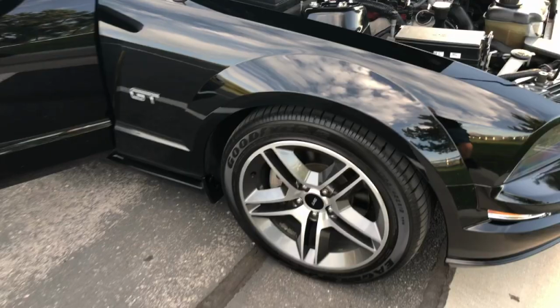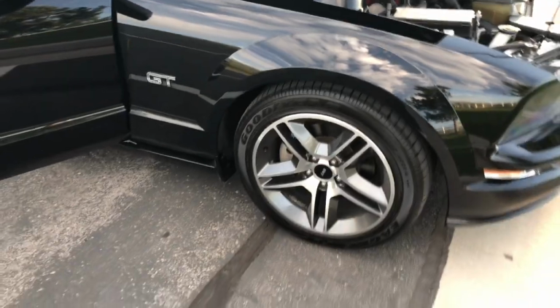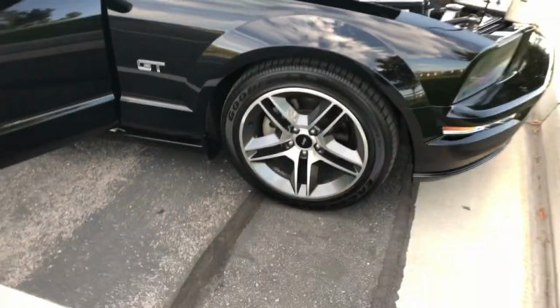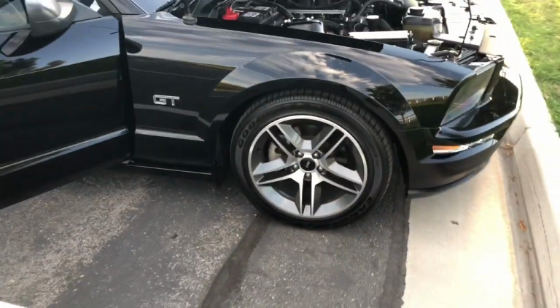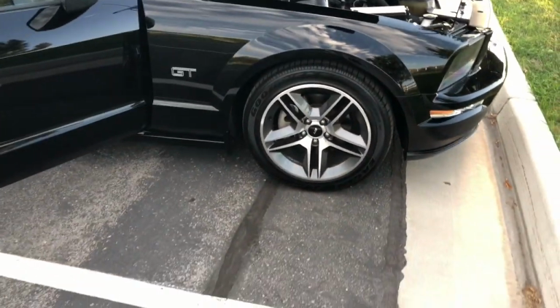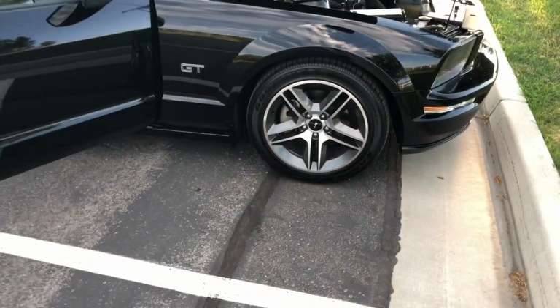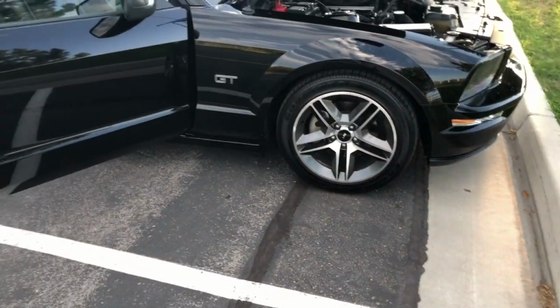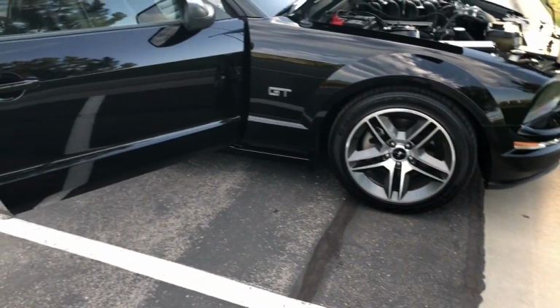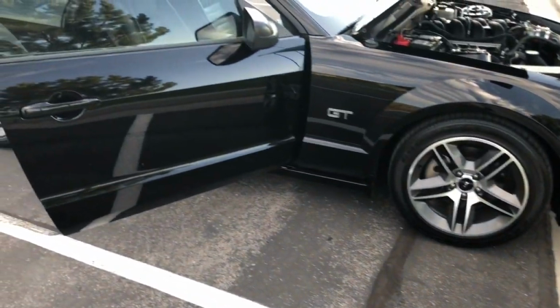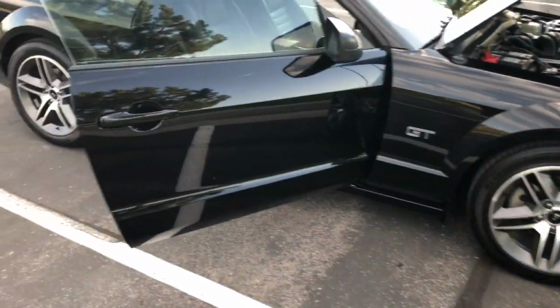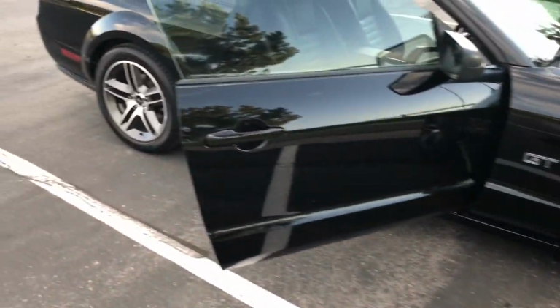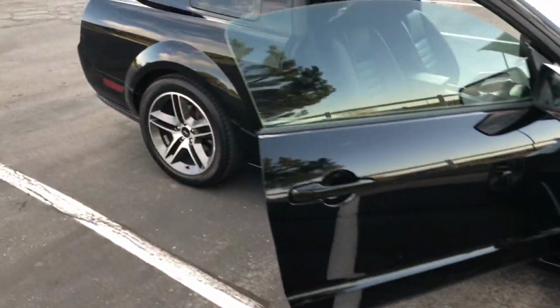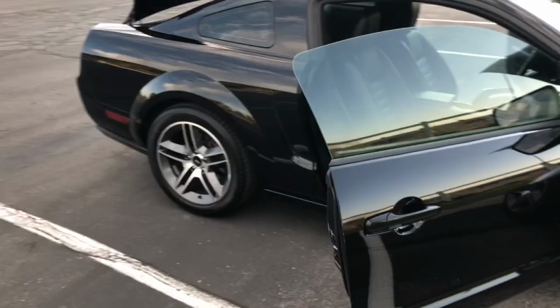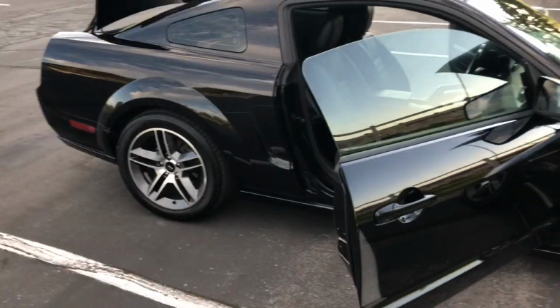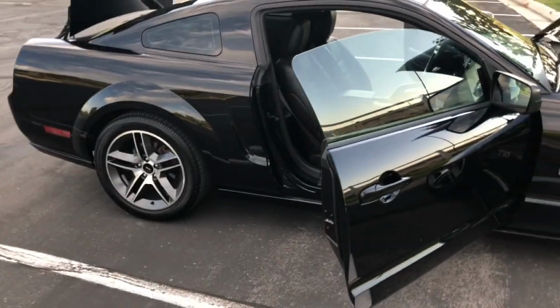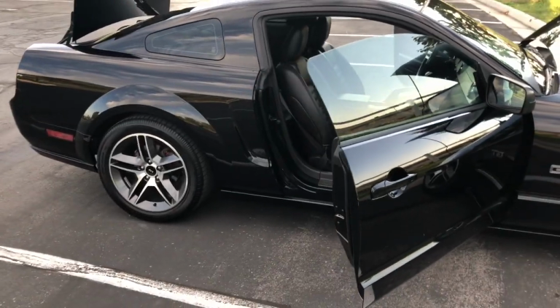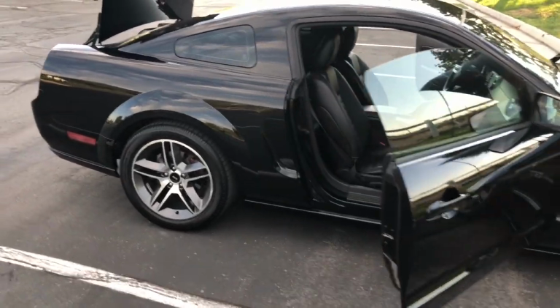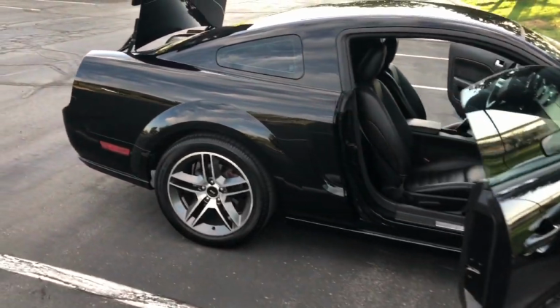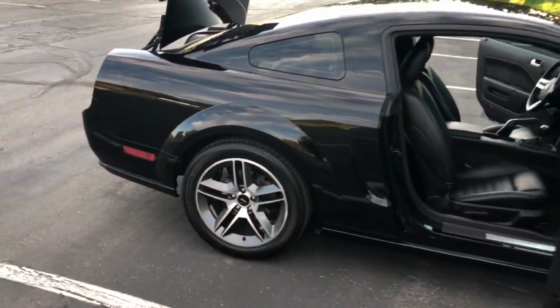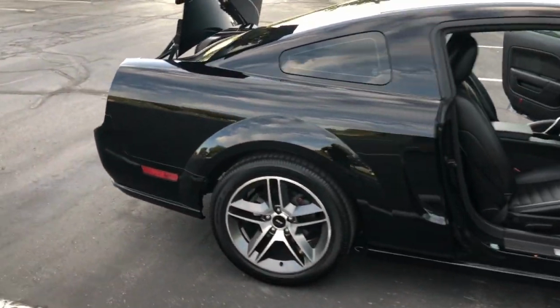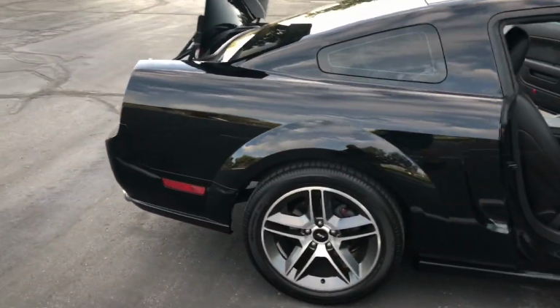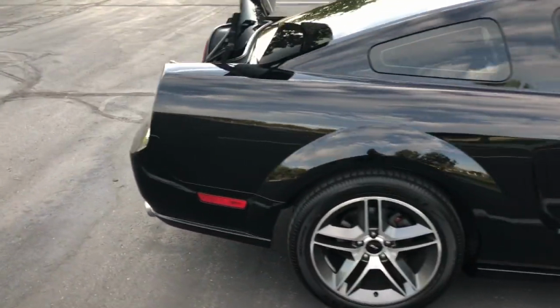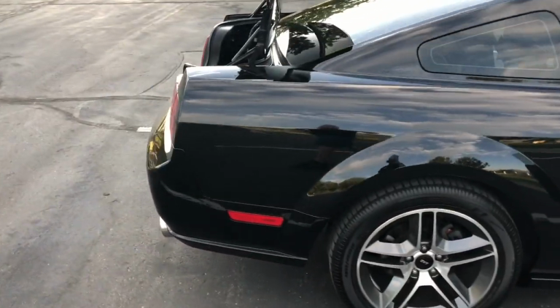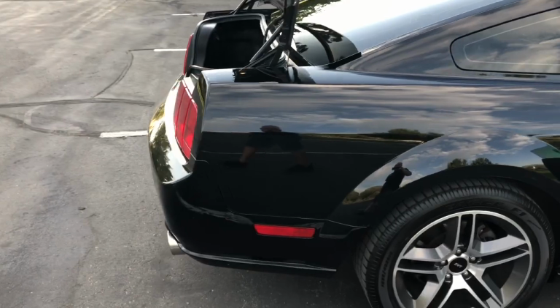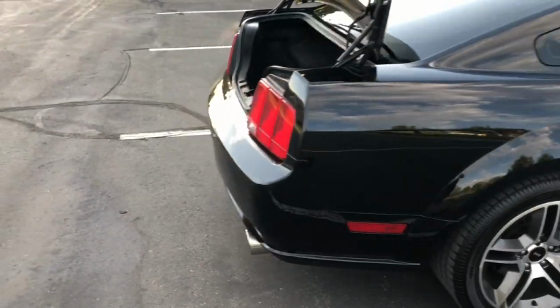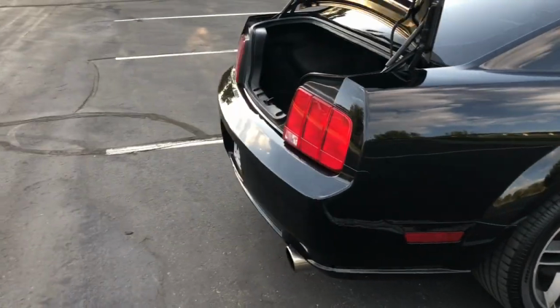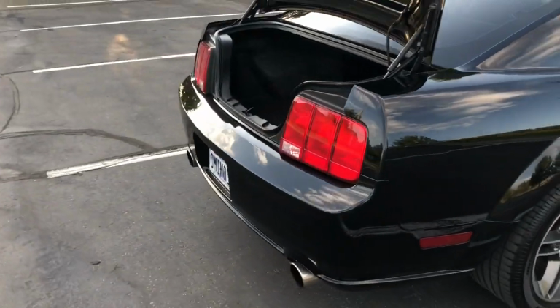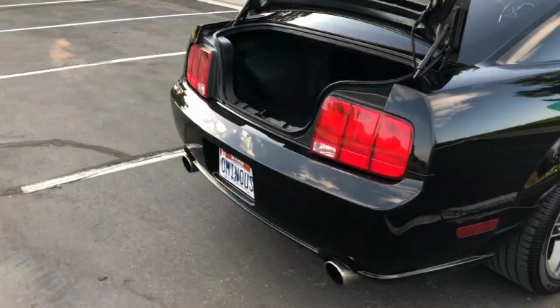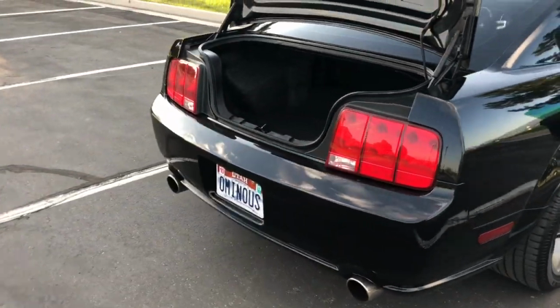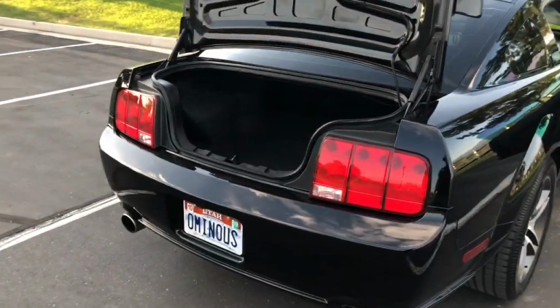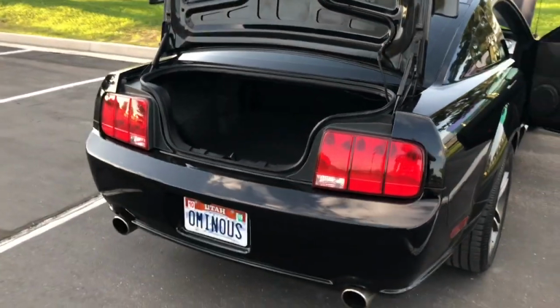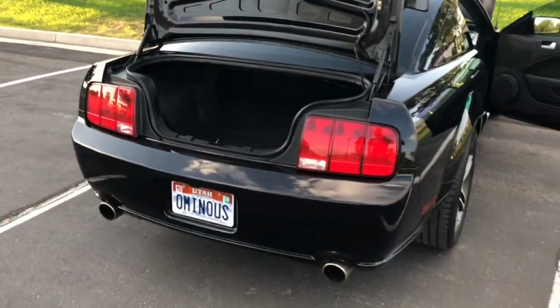Other mods done to this car: it has Eibach suspension springs so it sits about an inch and a half lower than stock. The gear ratio for the rear end is 3.73 — I believe it came stock with 3.55s — the original owner had that changed.